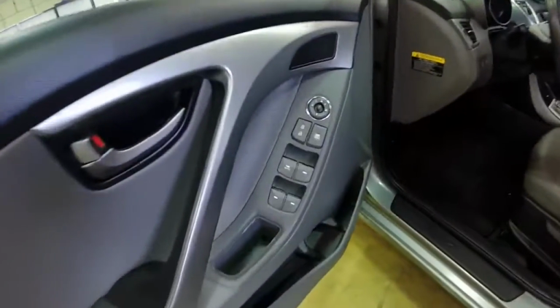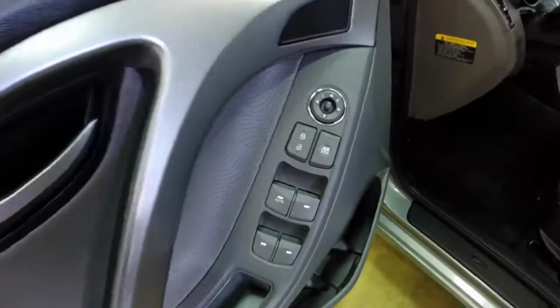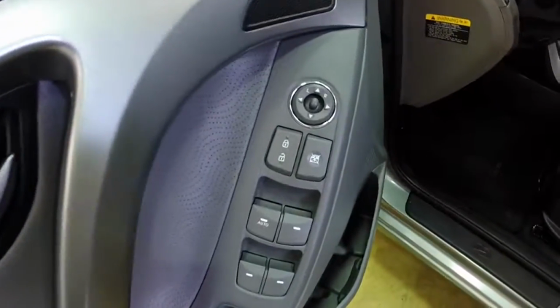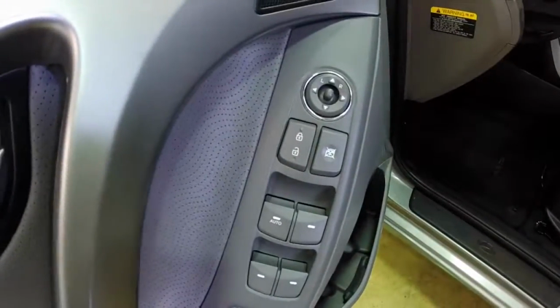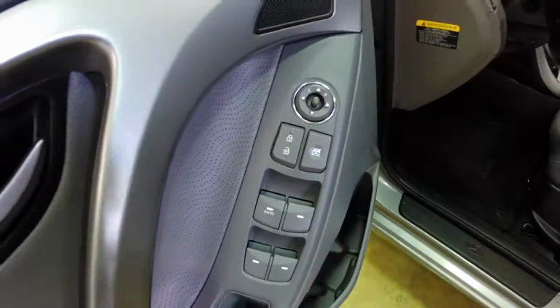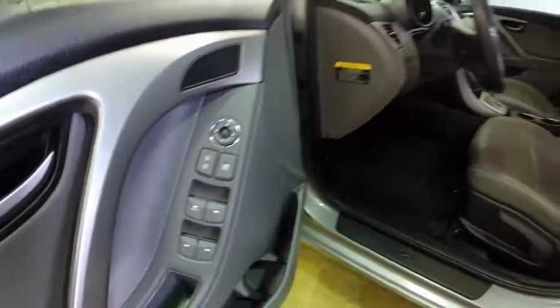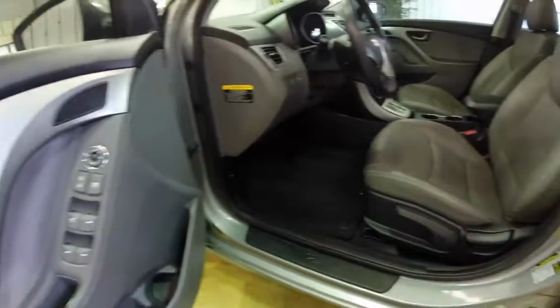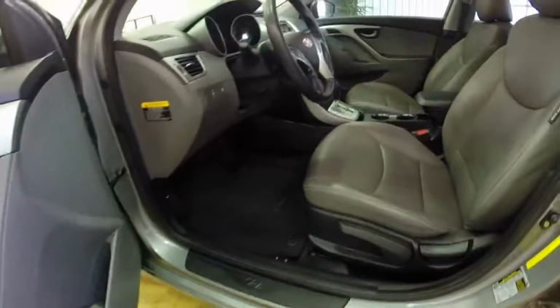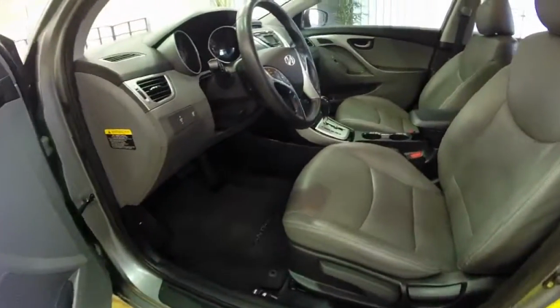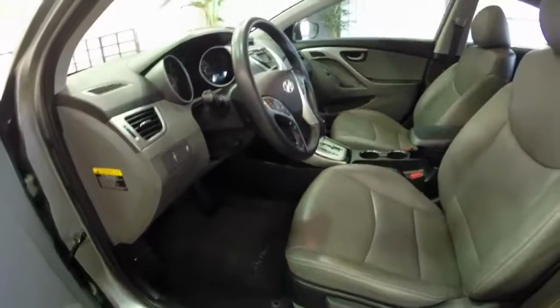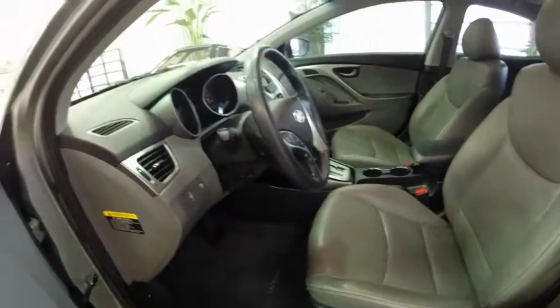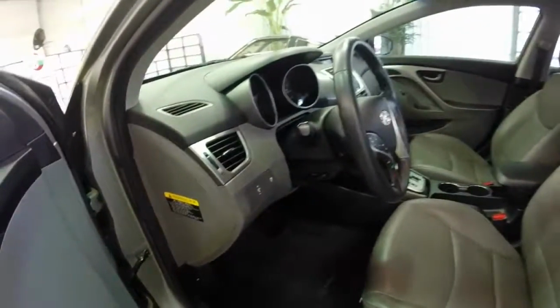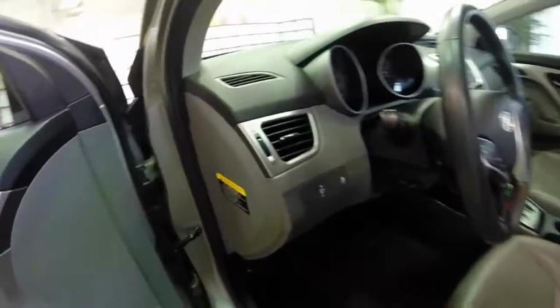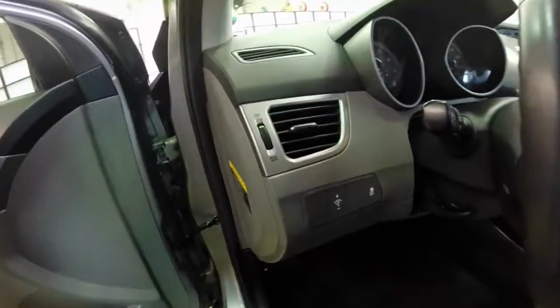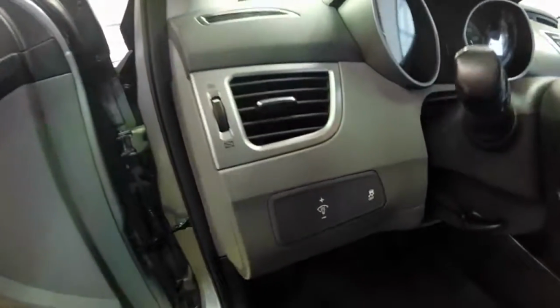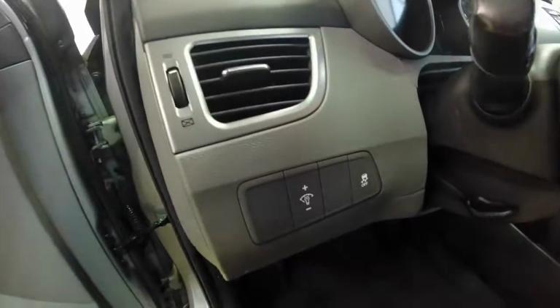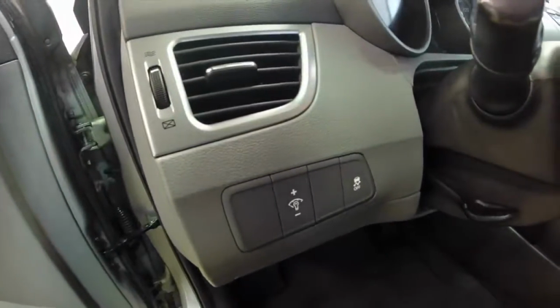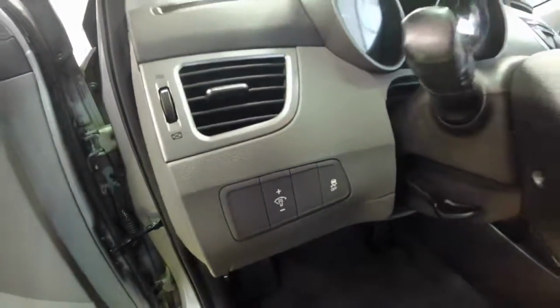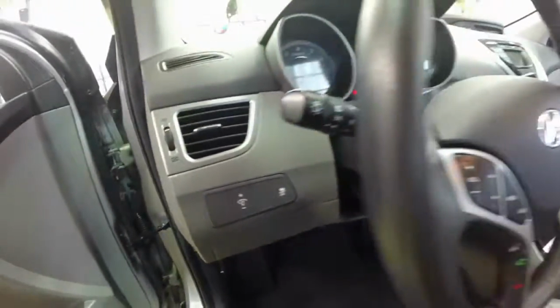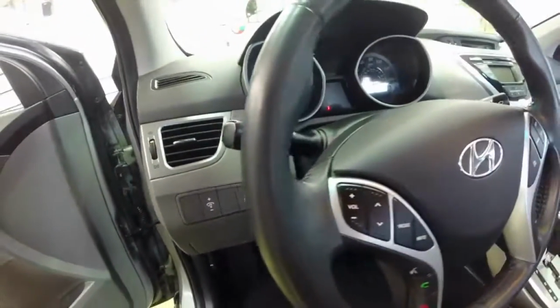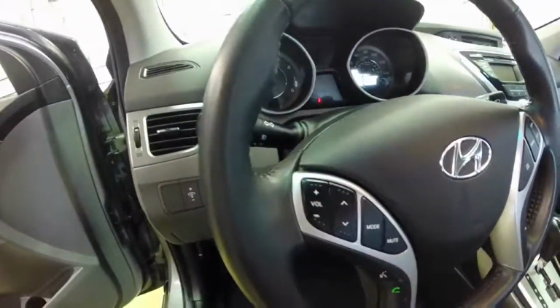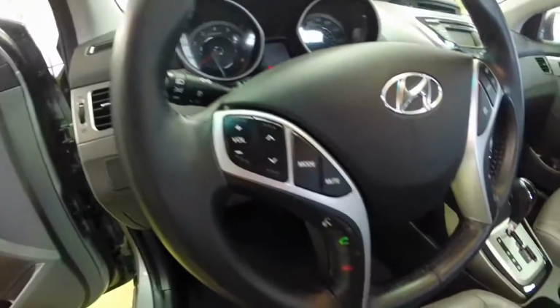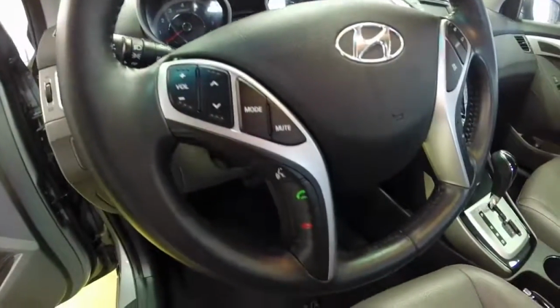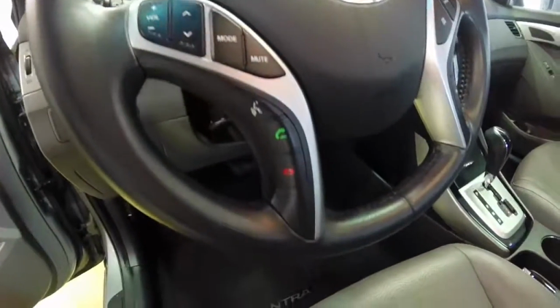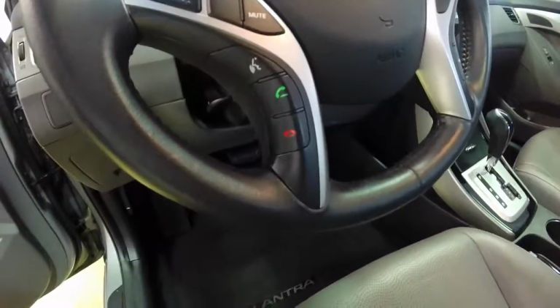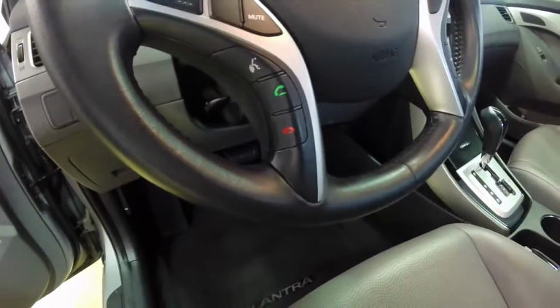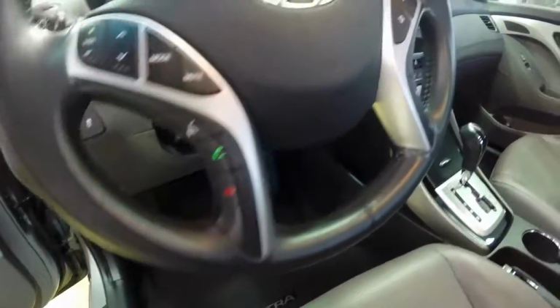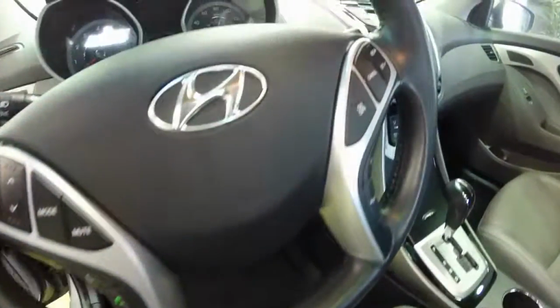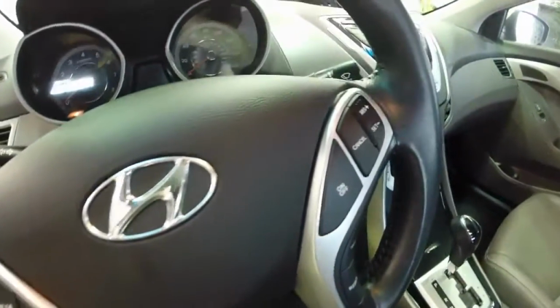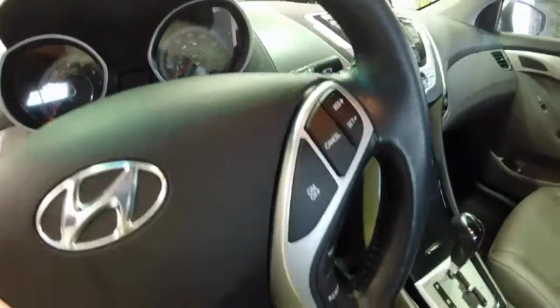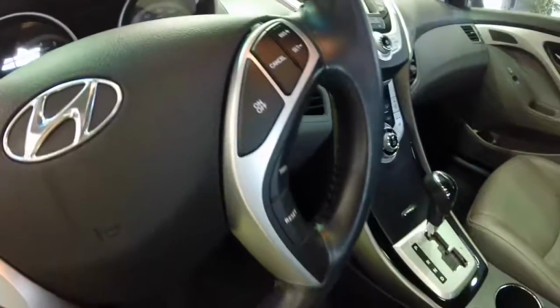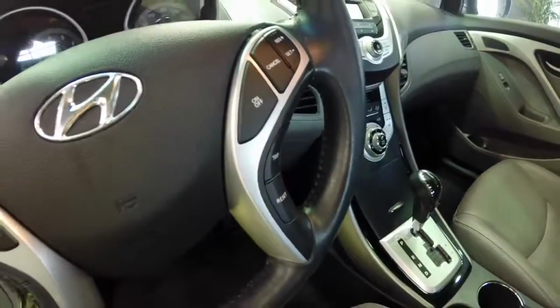Inside we have power windows, power mirrors, and power door locks. Manual driver seat, manual passenger seat, traction control, steering wheel mounted audio controls, Bluetooth controls, and cruise control.